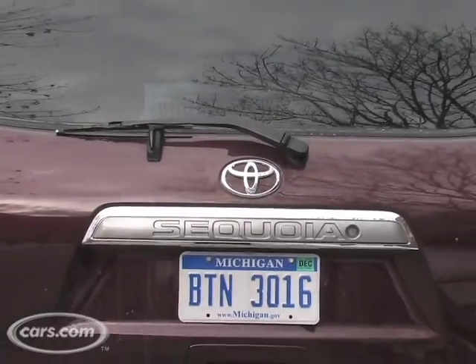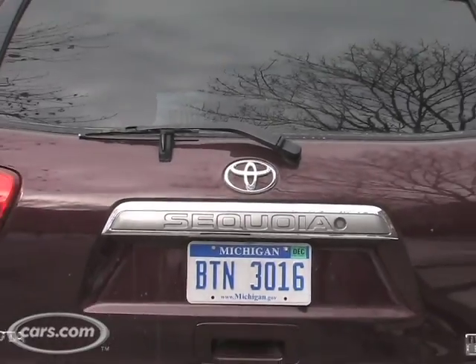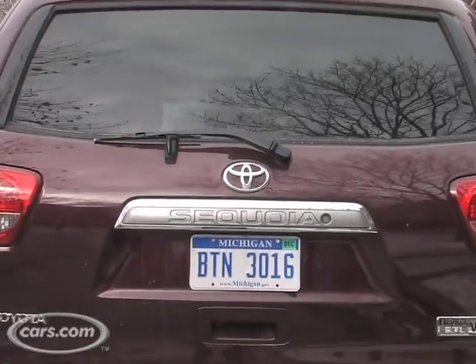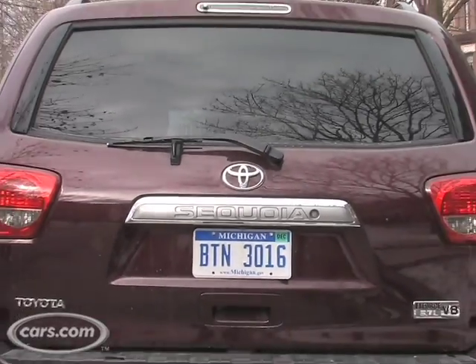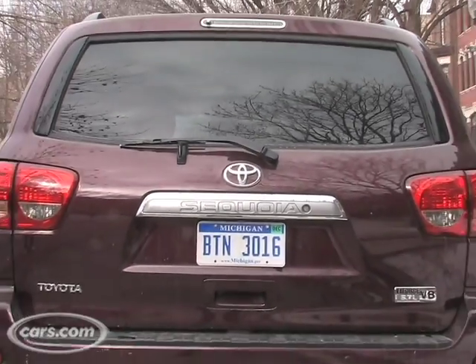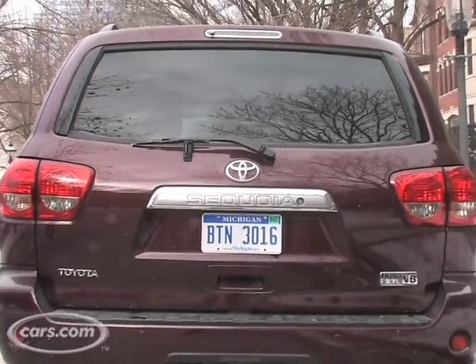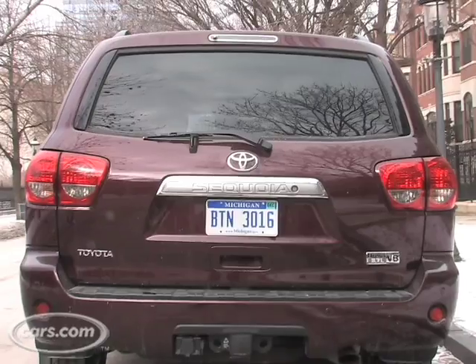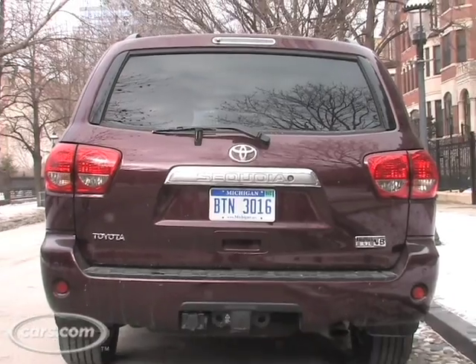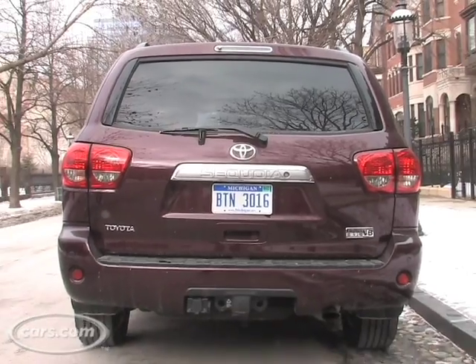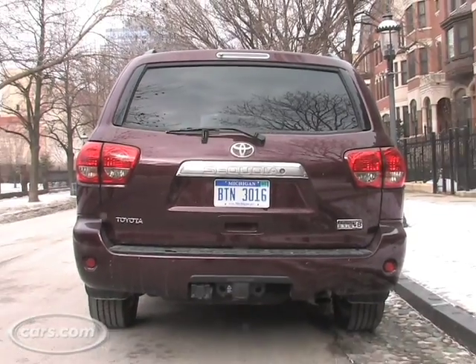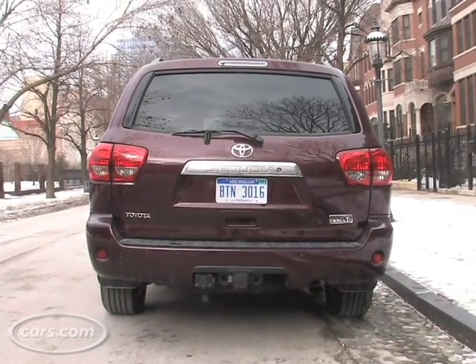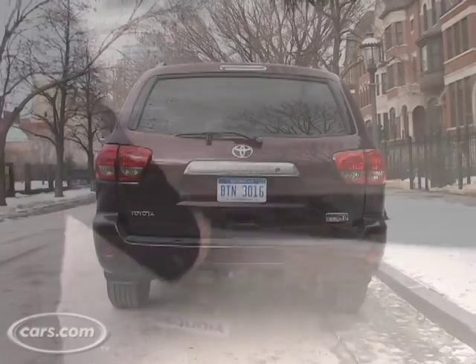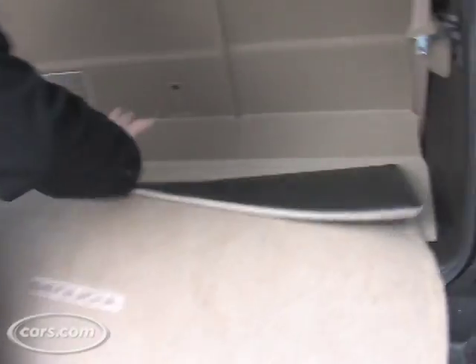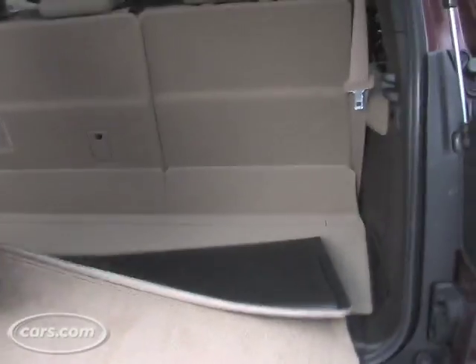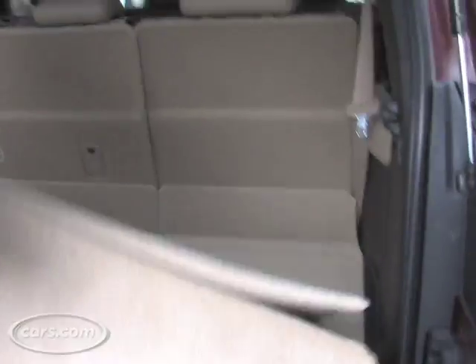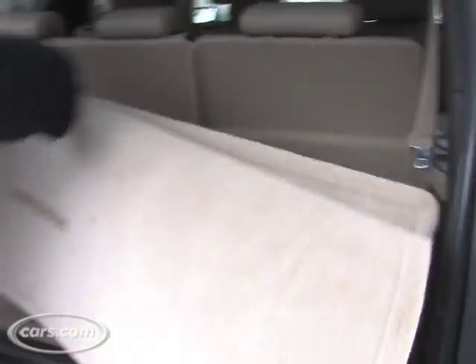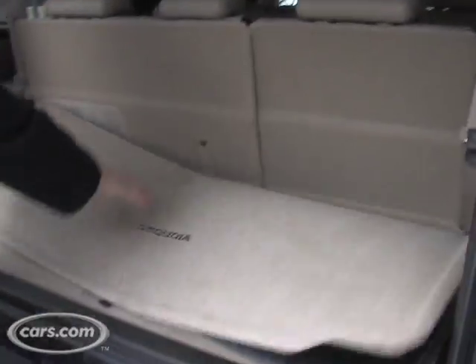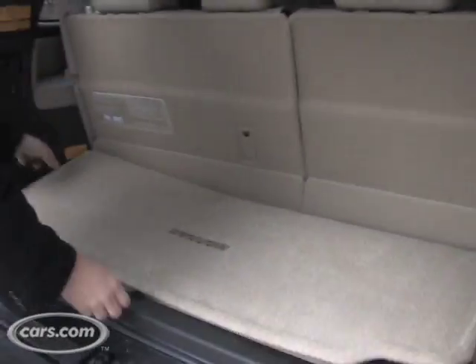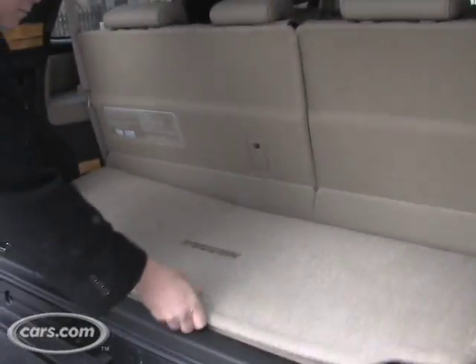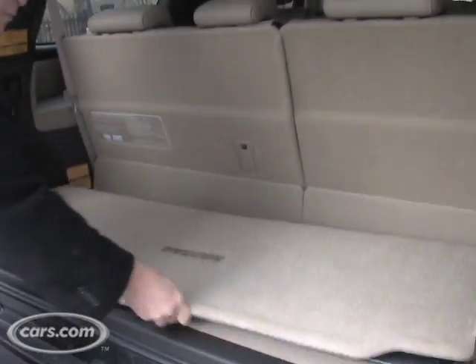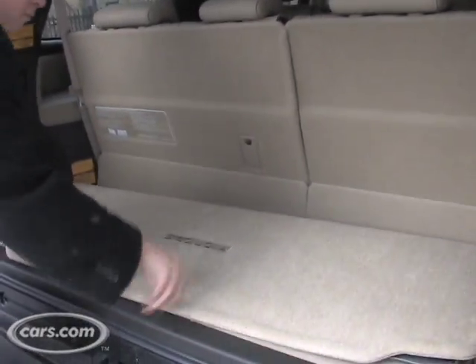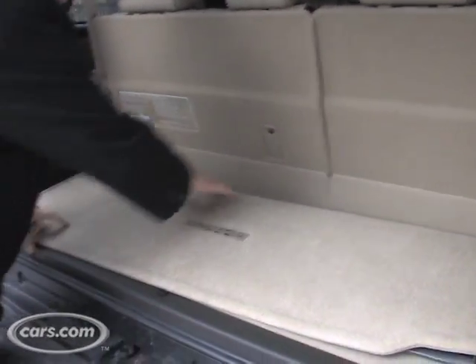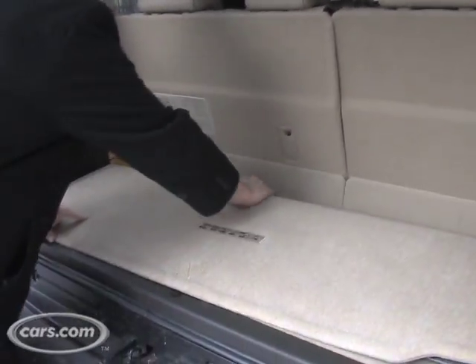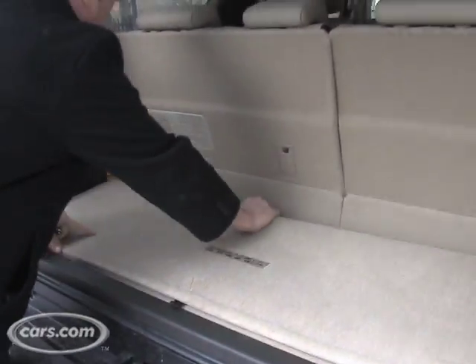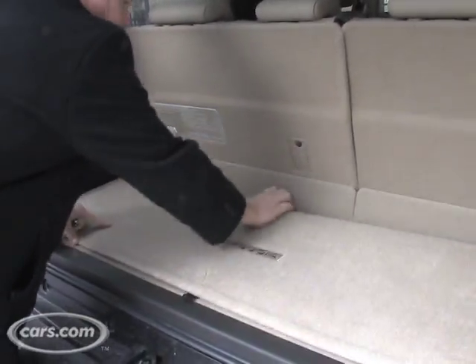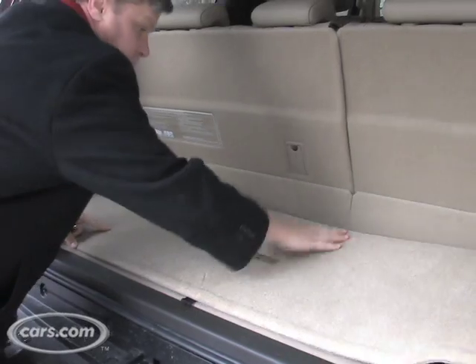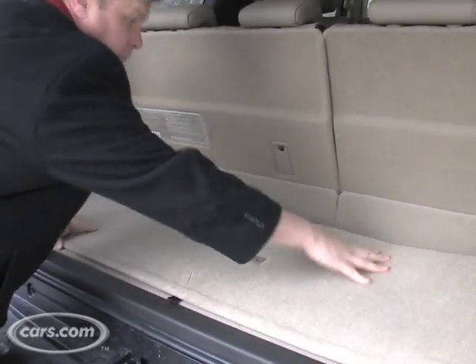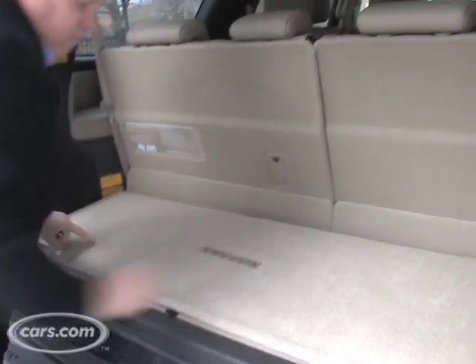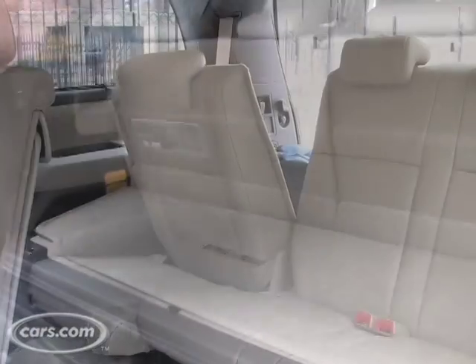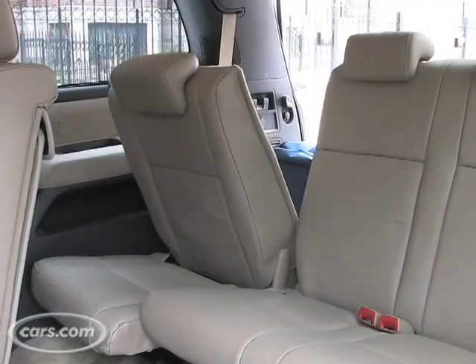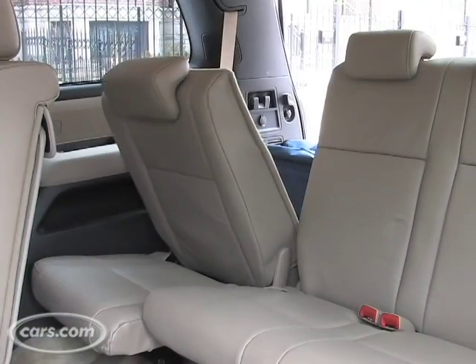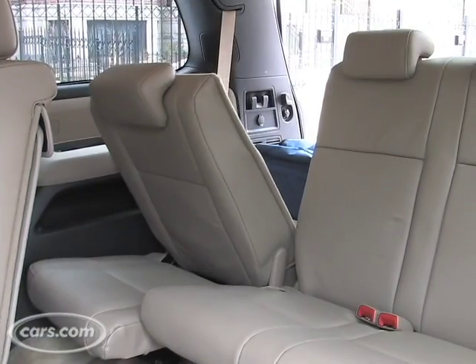The Sequoia is a big car, very bear-like in its shape, a little more squat than in previous generations. But as you see in the back, there's a little bit of room for luggage here, but maybe not enough if you're going on that long road trip.